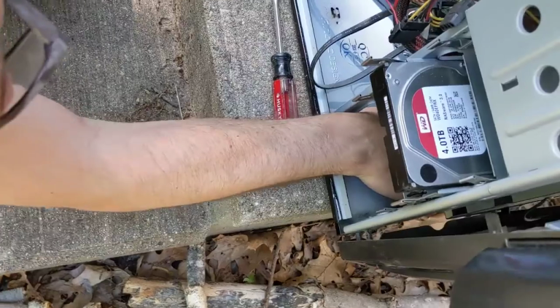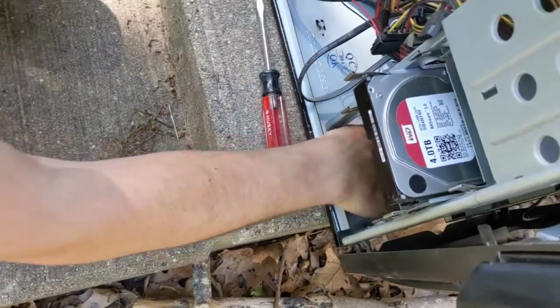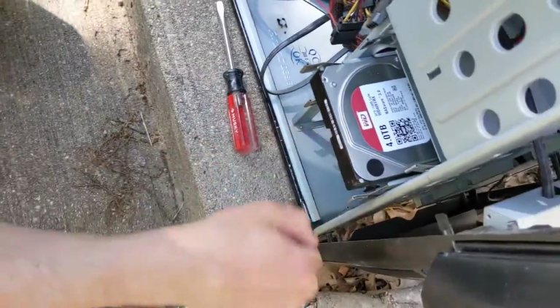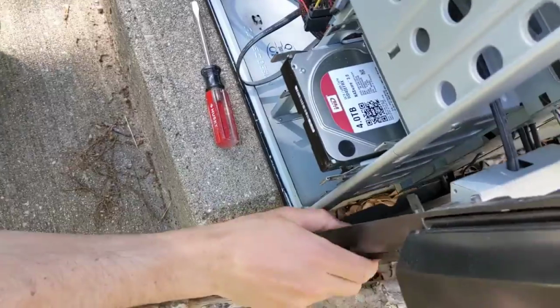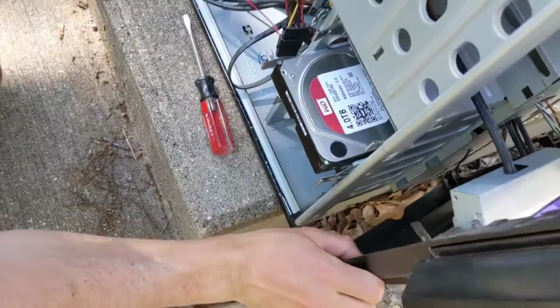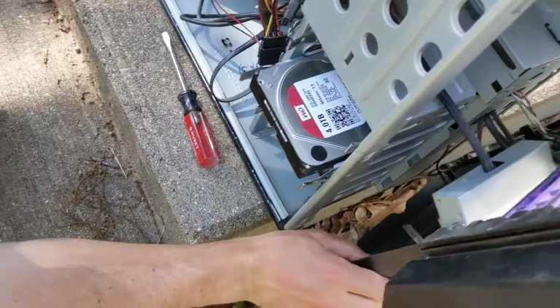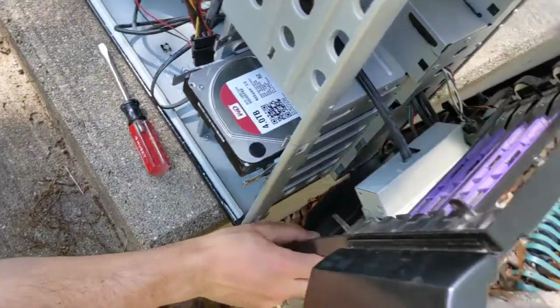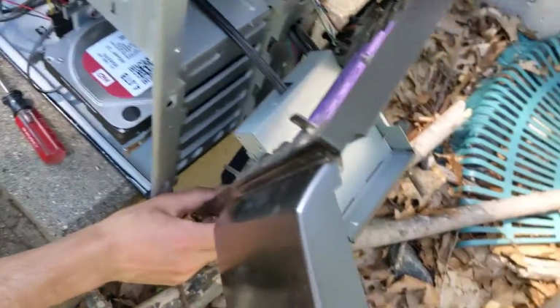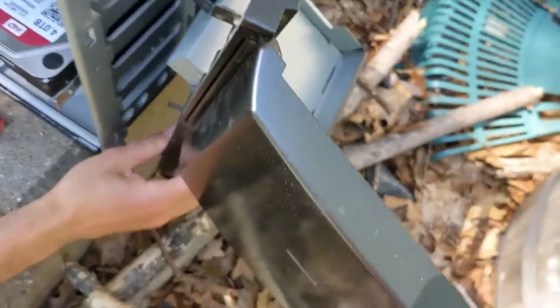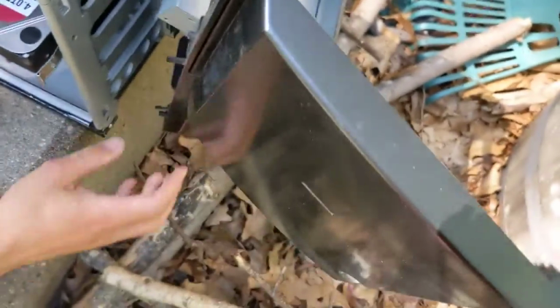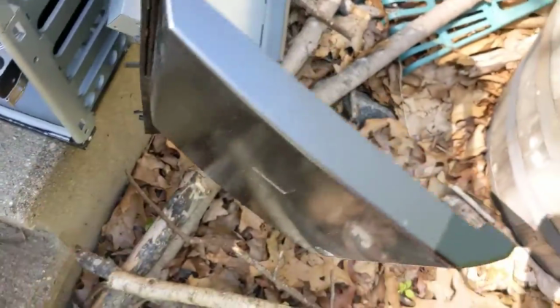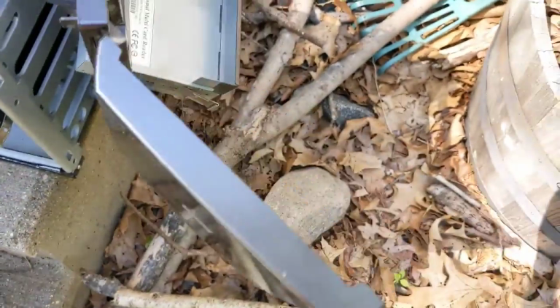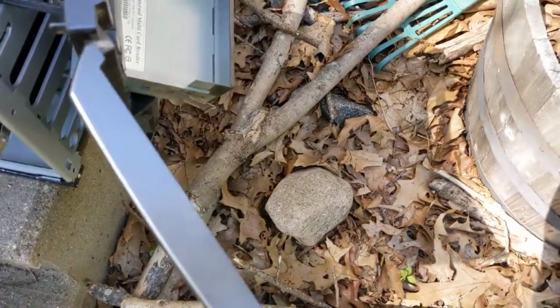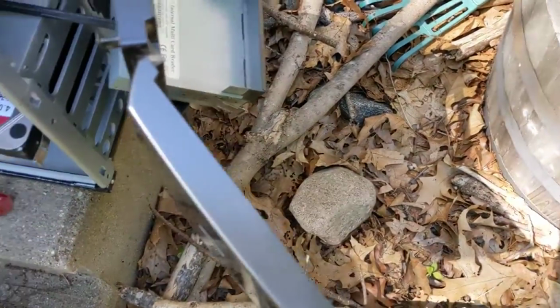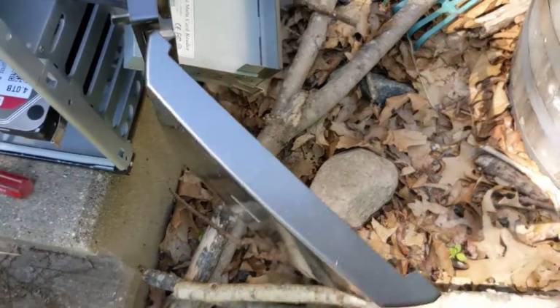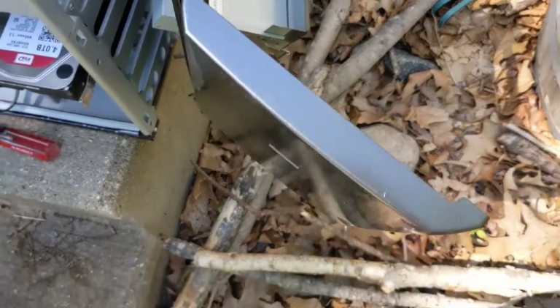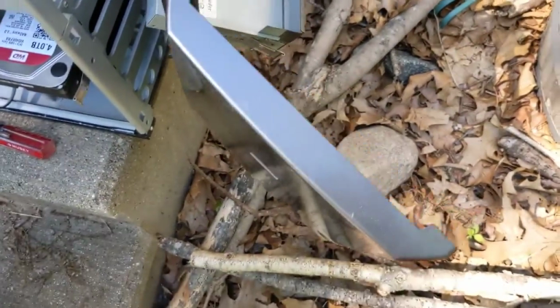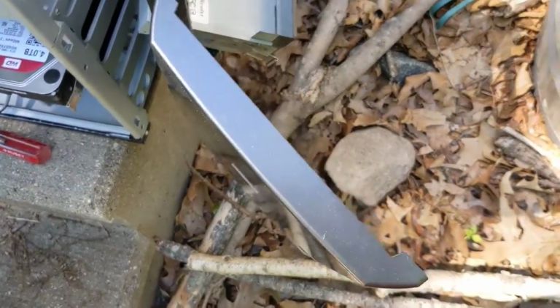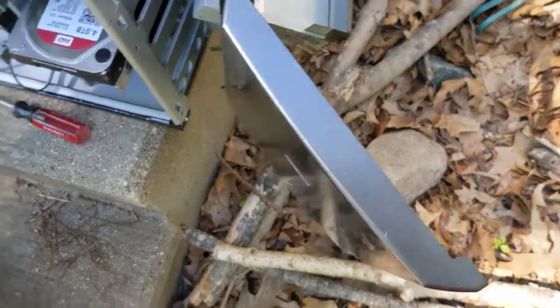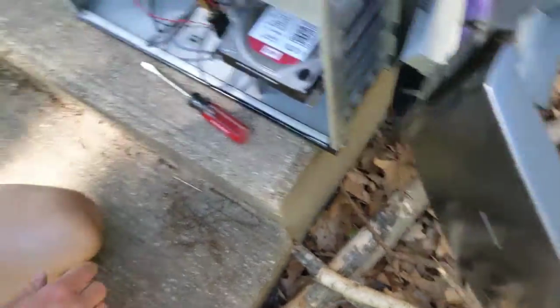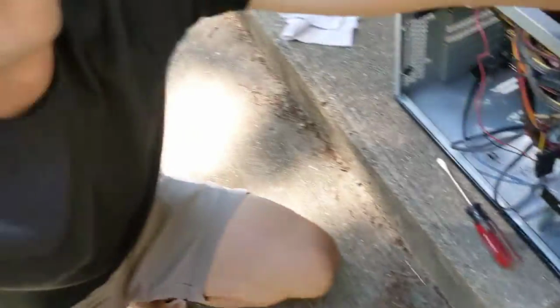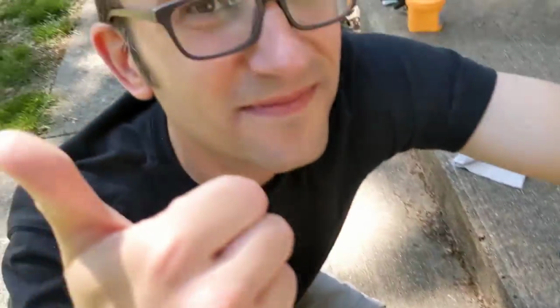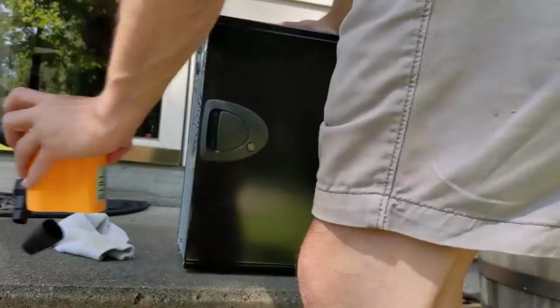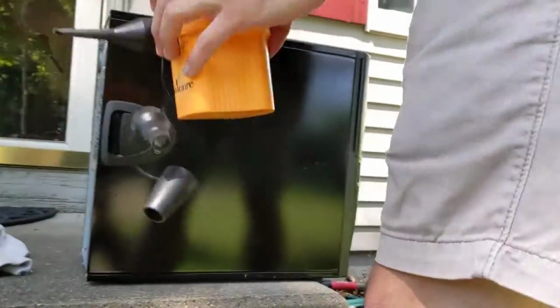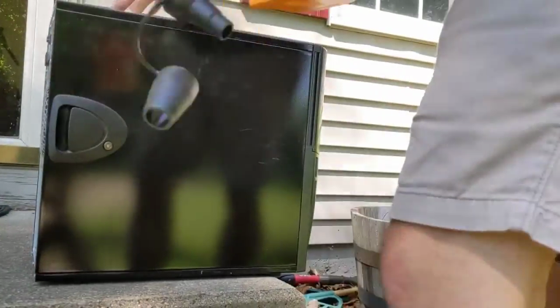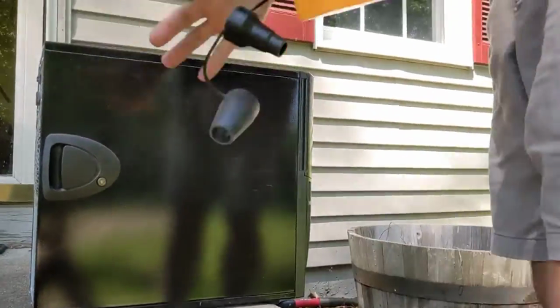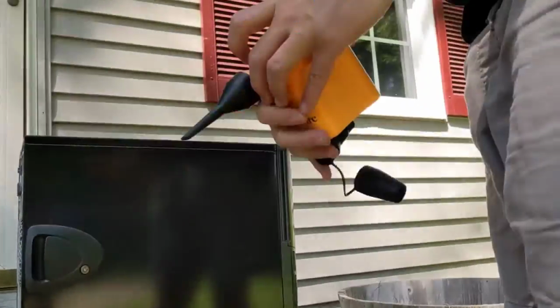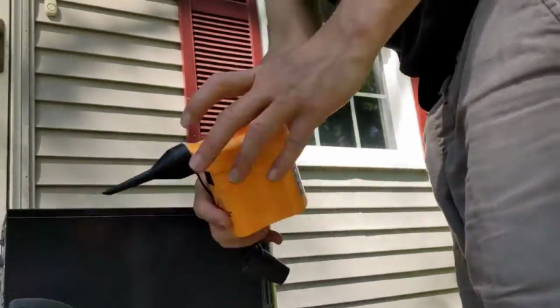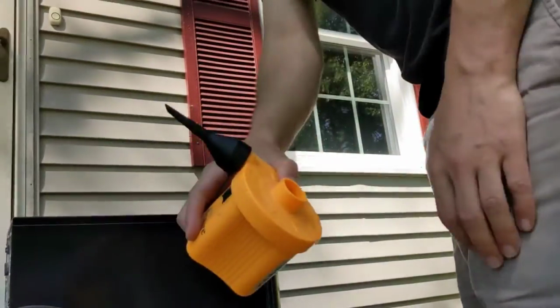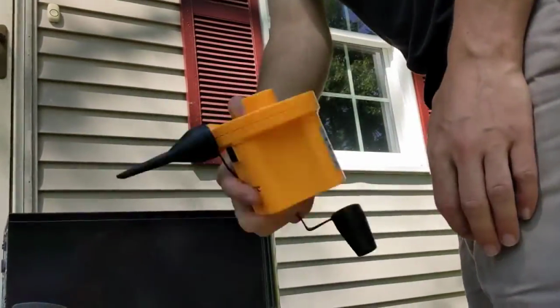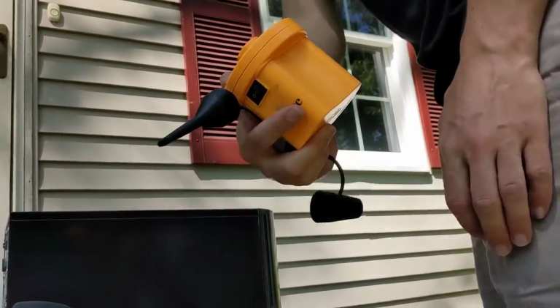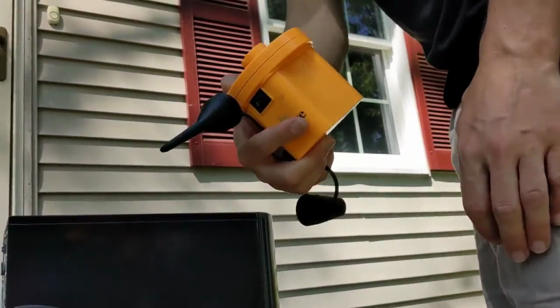Be careful when pulling out the faceplate, because there will be wires attached to it. With the faceplate removed, you can now more easily clean out the dust. I used an air mattress pump.